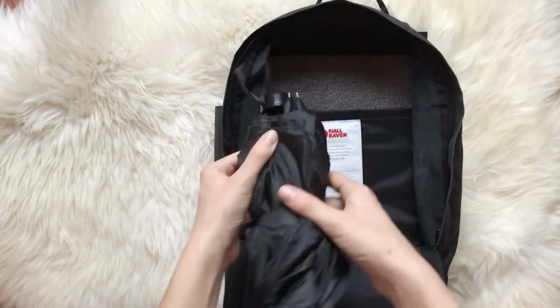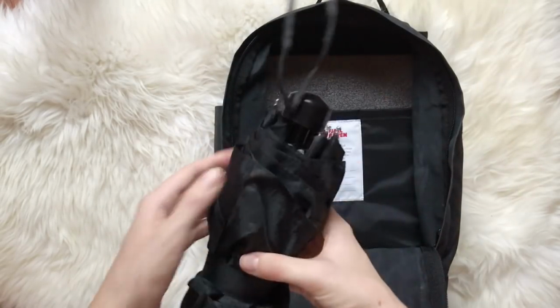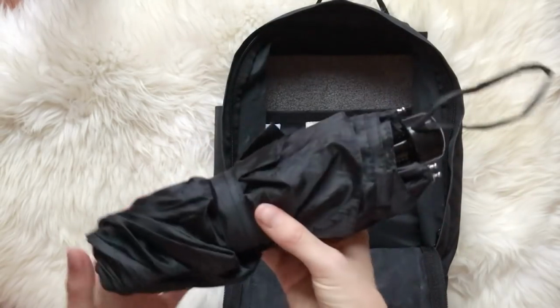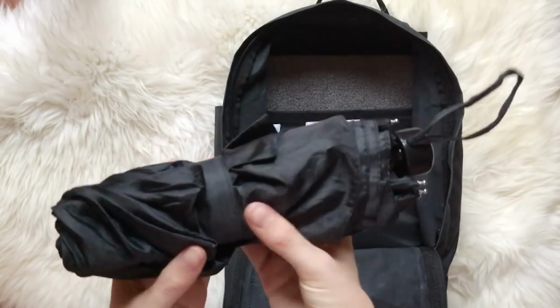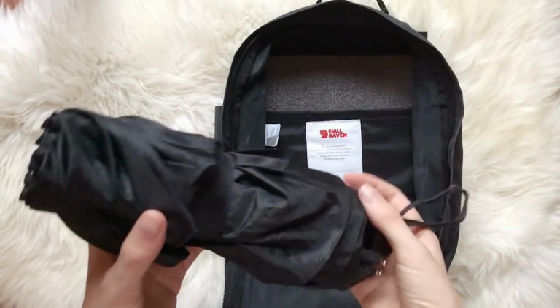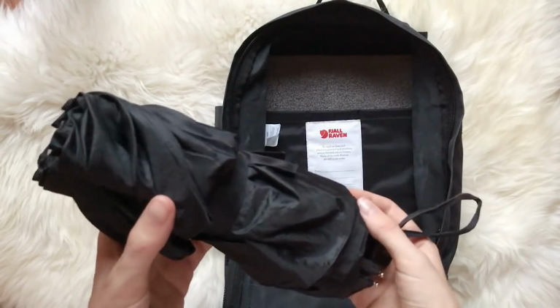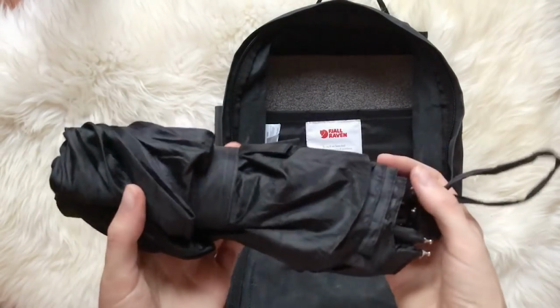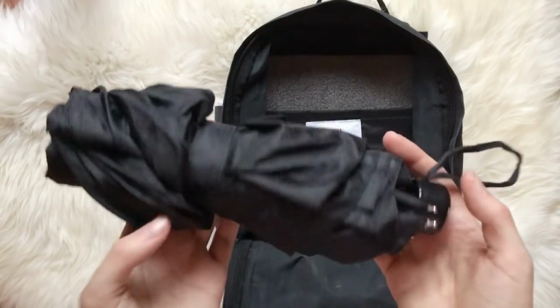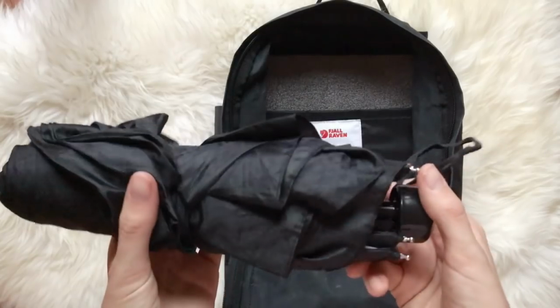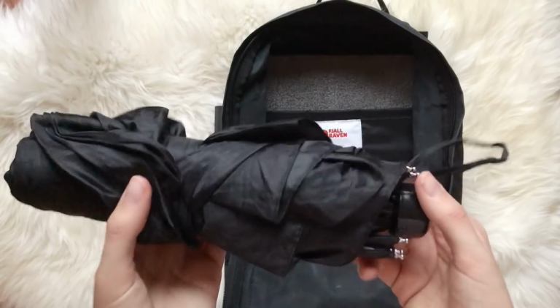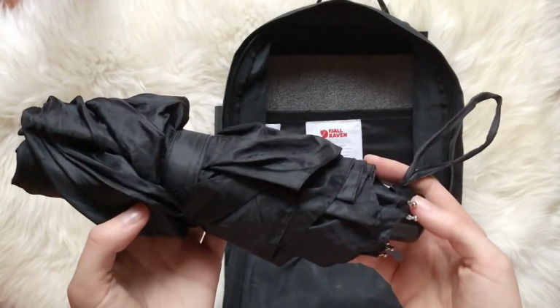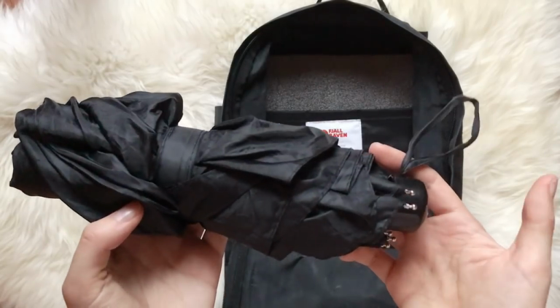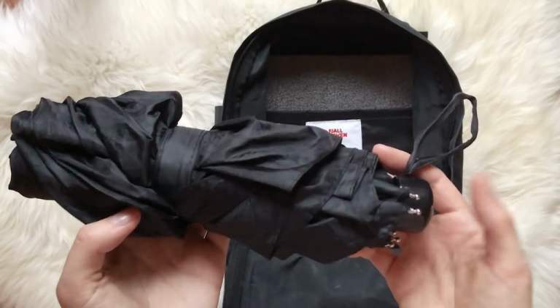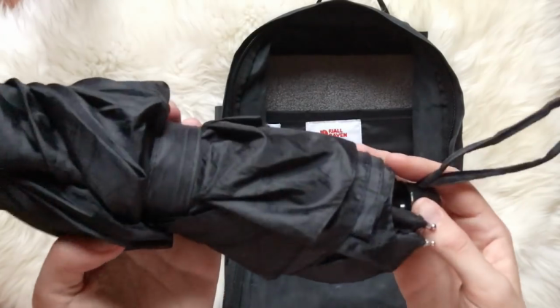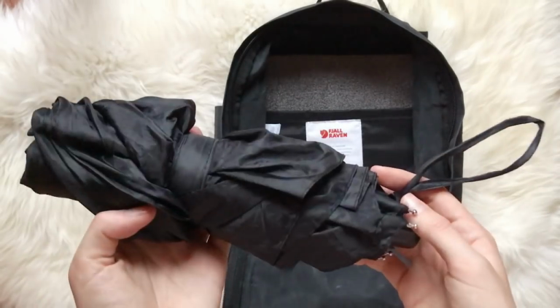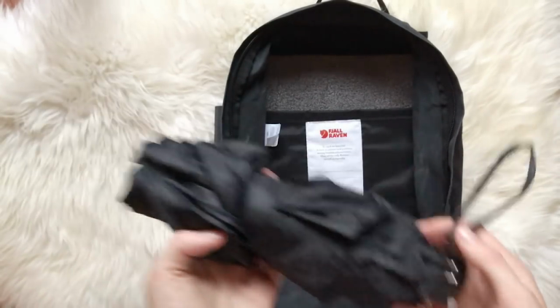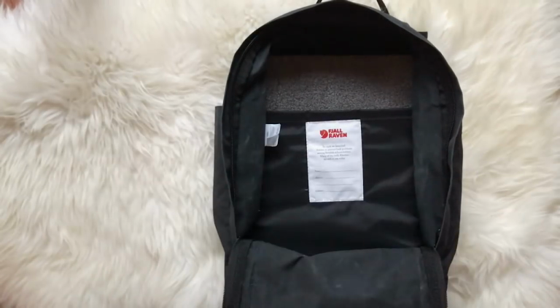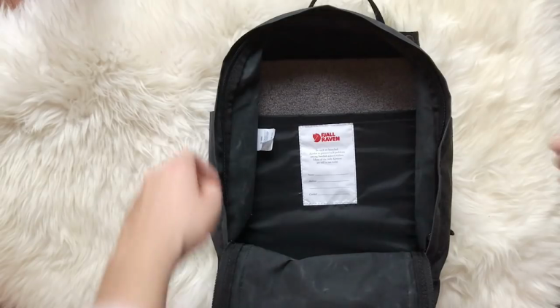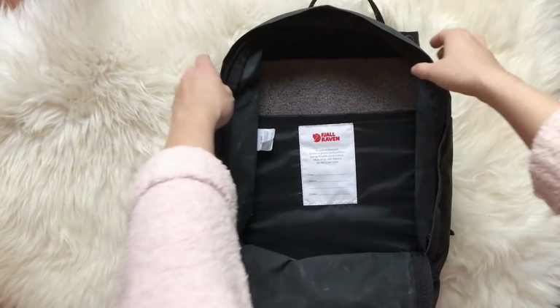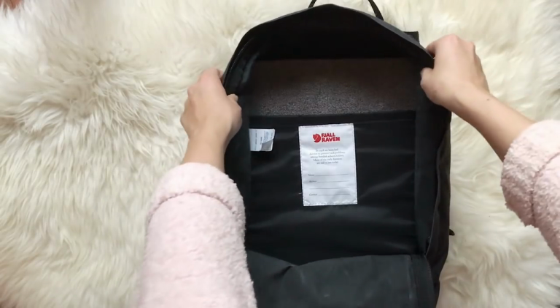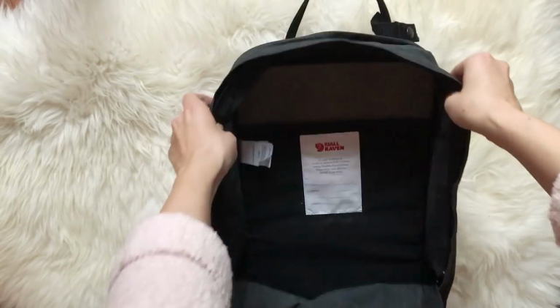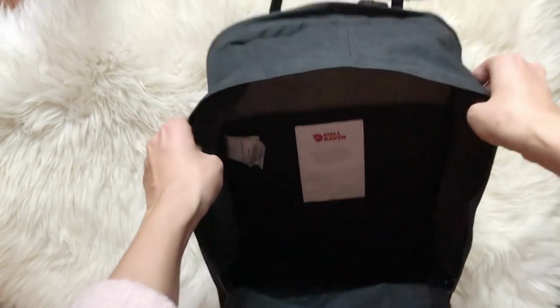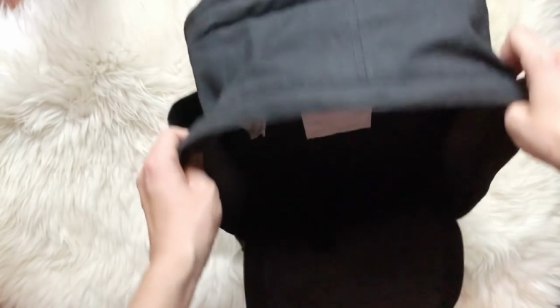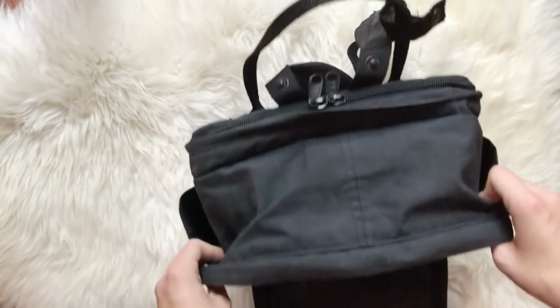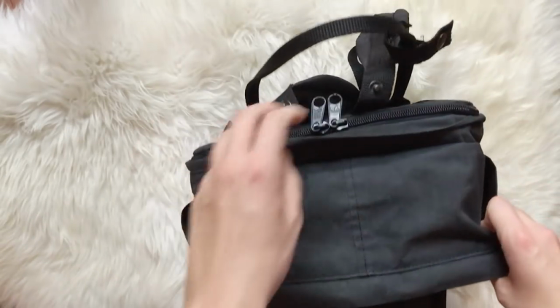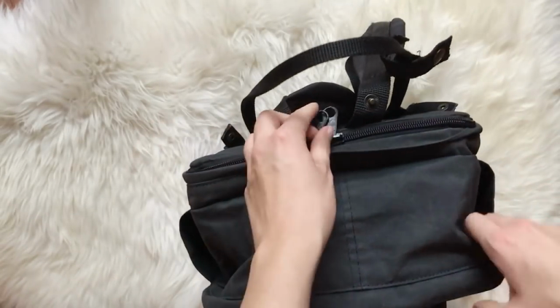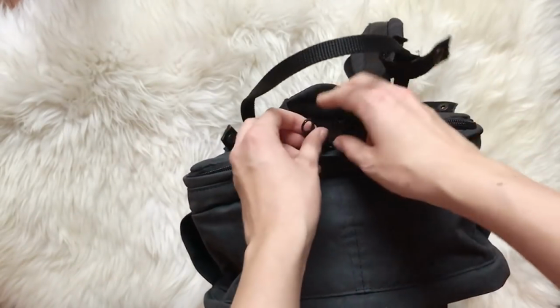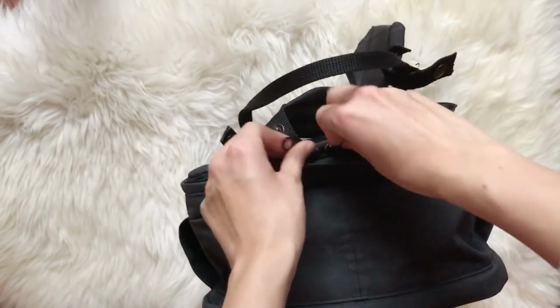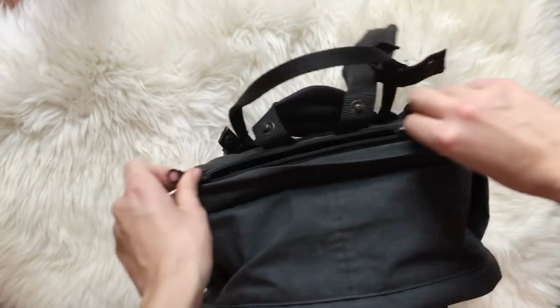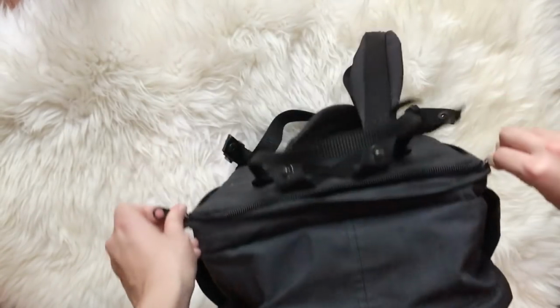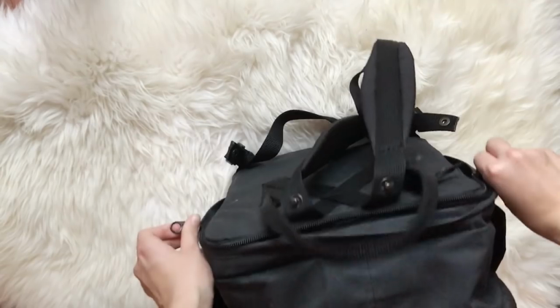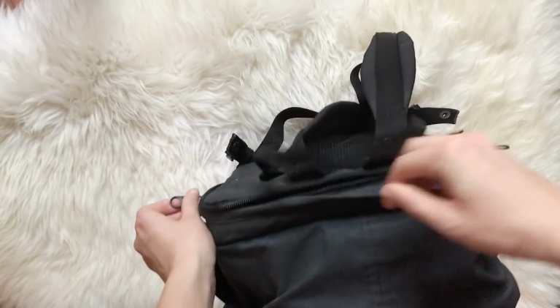In this other compartment I have an umbrella that I can use if it rains. And finally, in the back I keep my laptop.